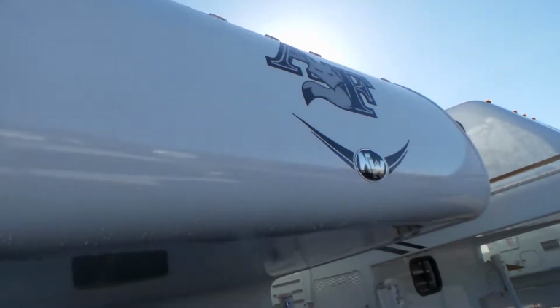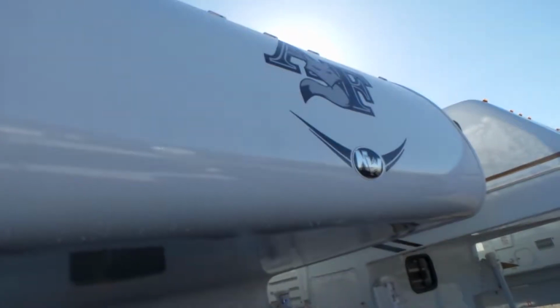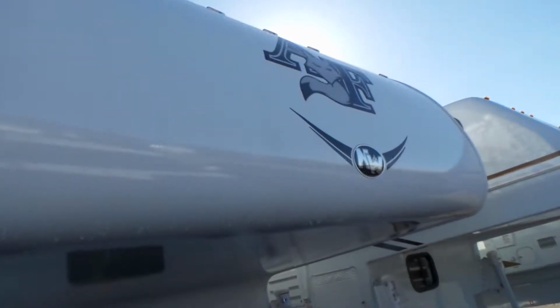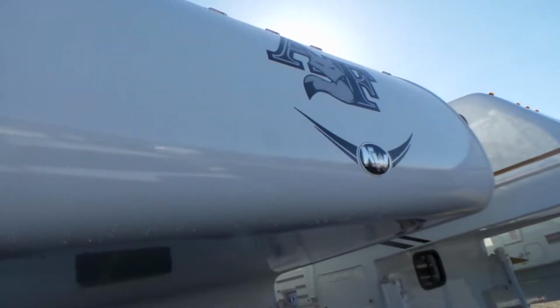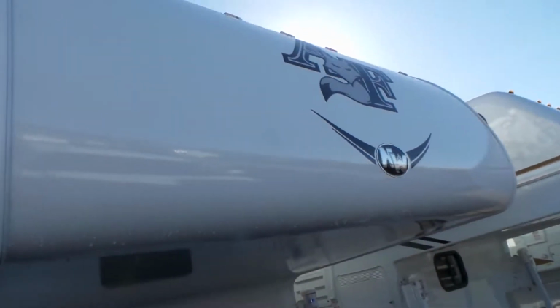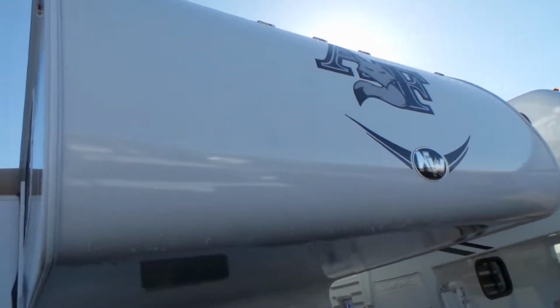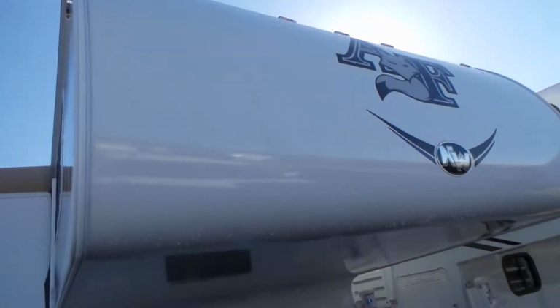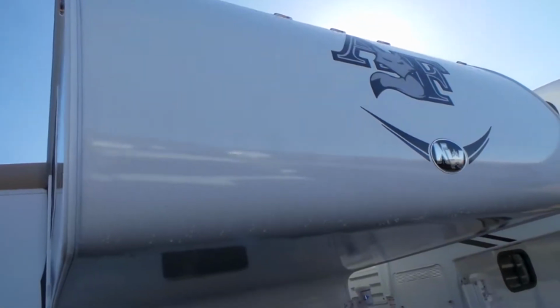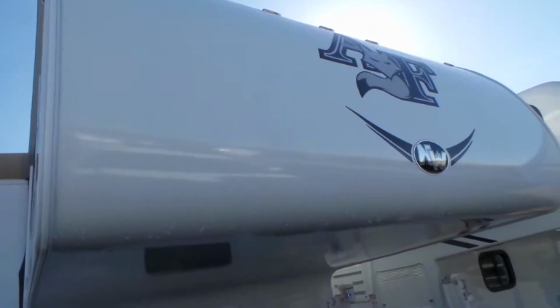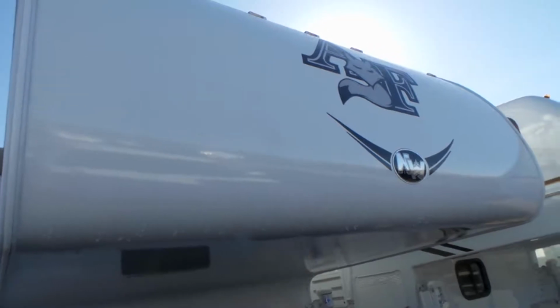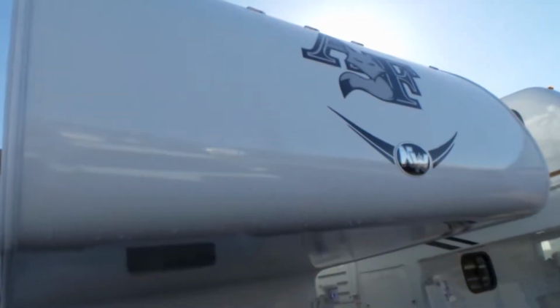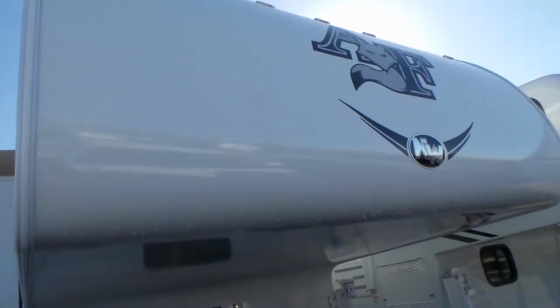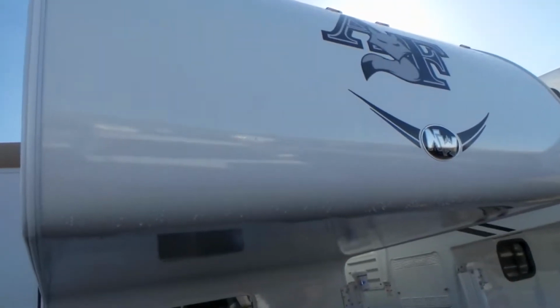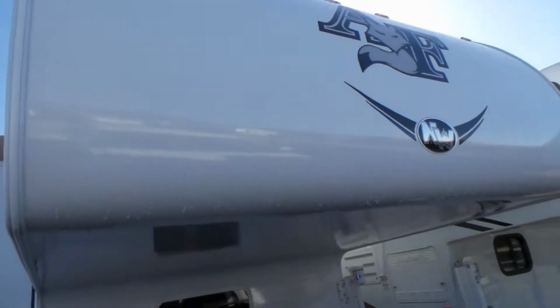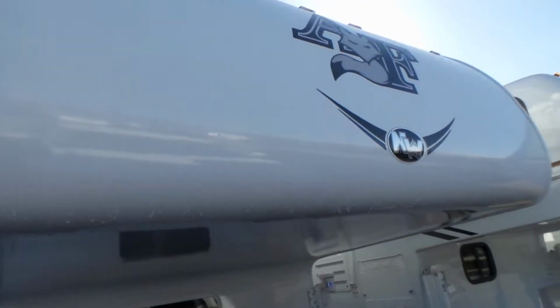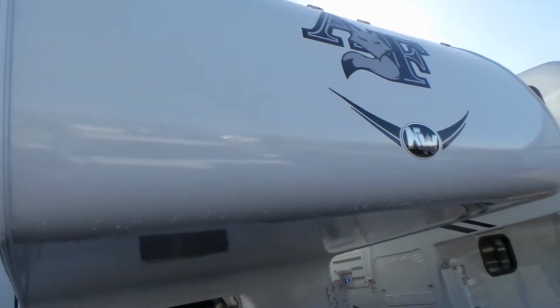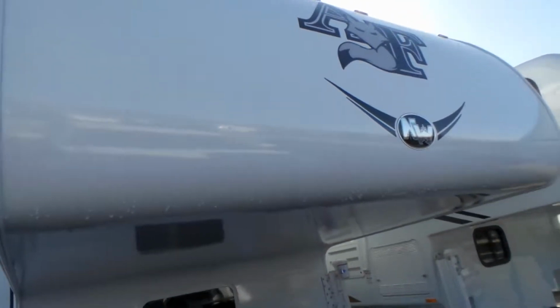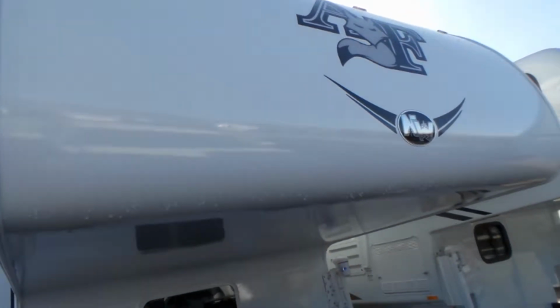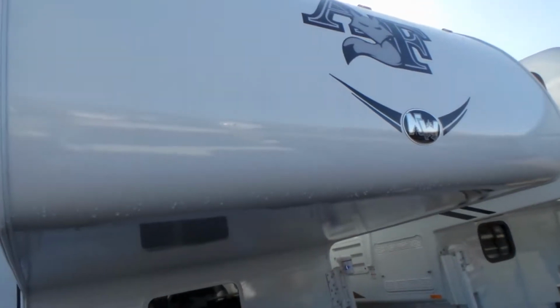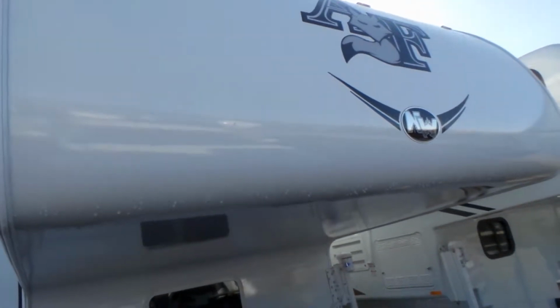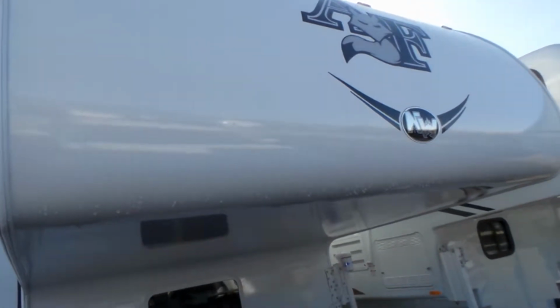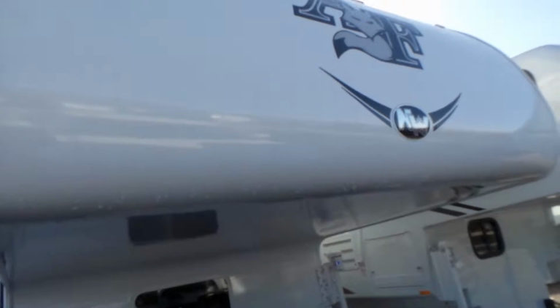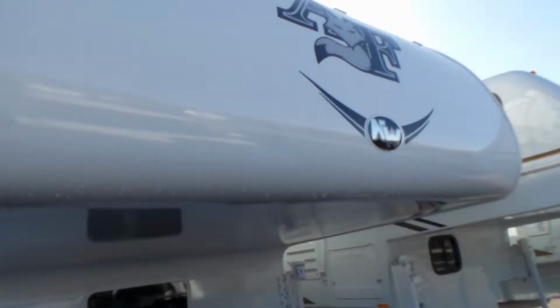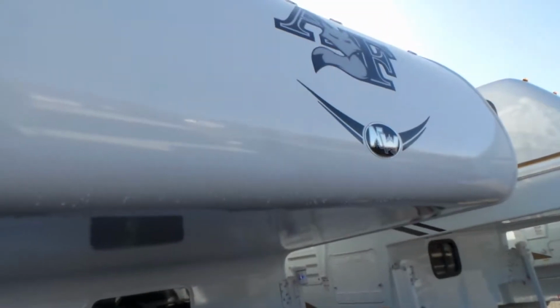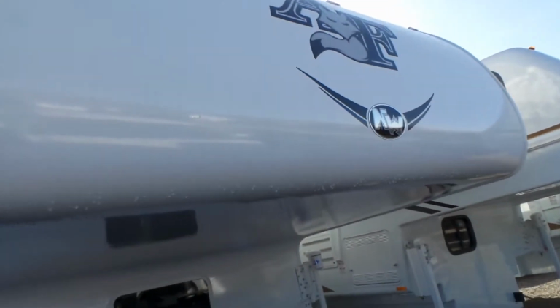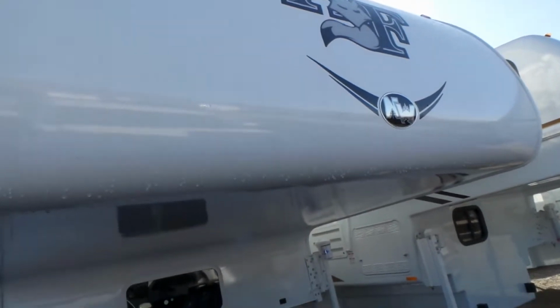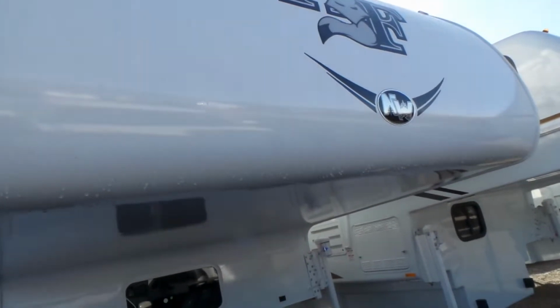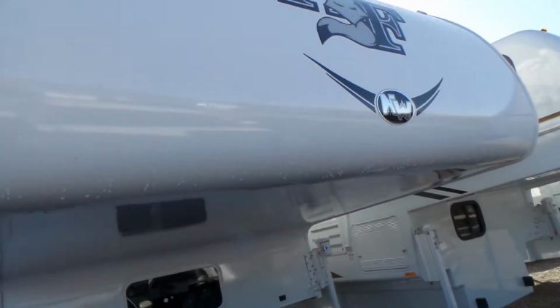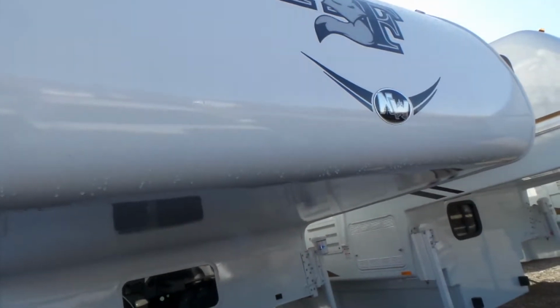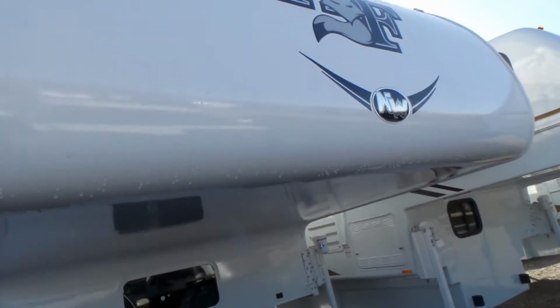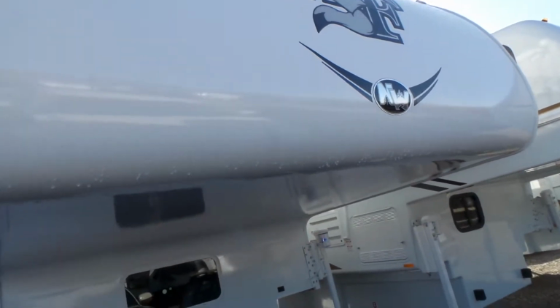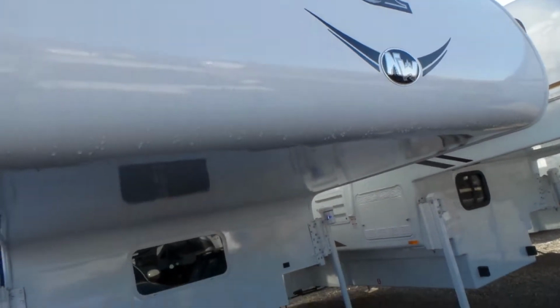Welcome to Mike Roseman RV Sales here in Vernon, BC. Today I'd like to show you this brand new 2019 Arctic Fox 990 camper. This is our stock number RV 3538.